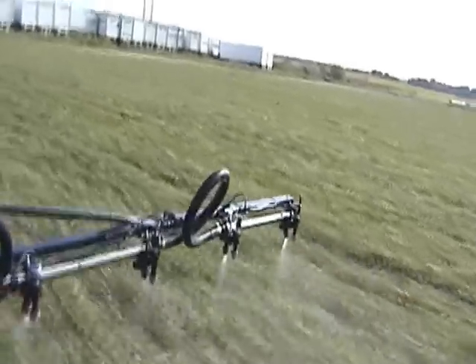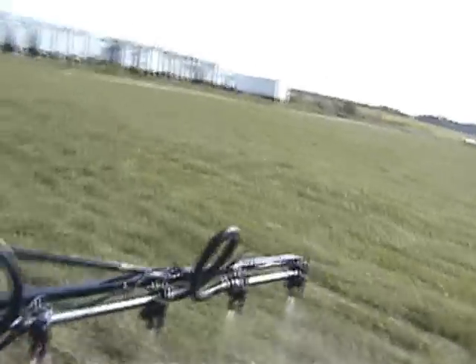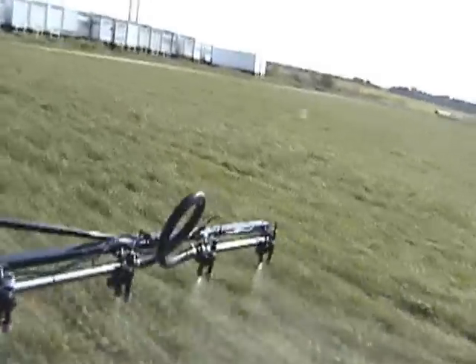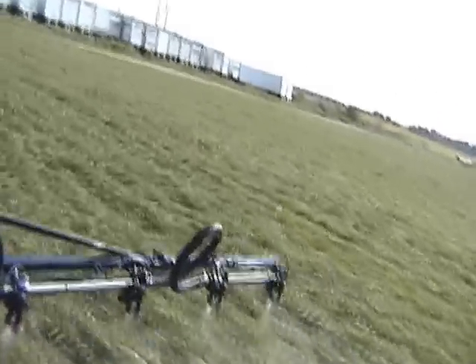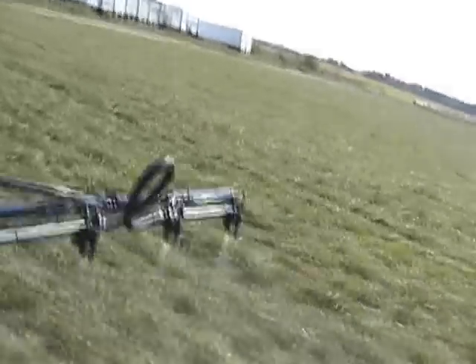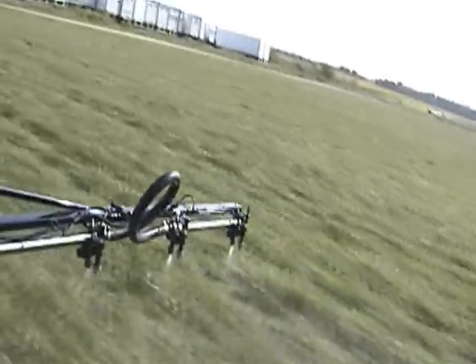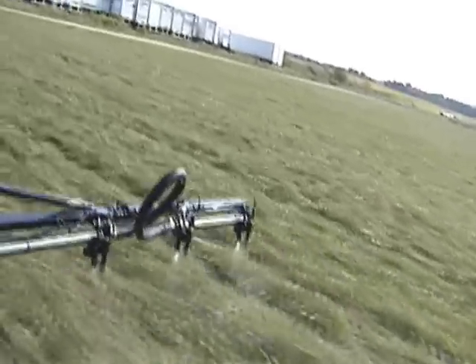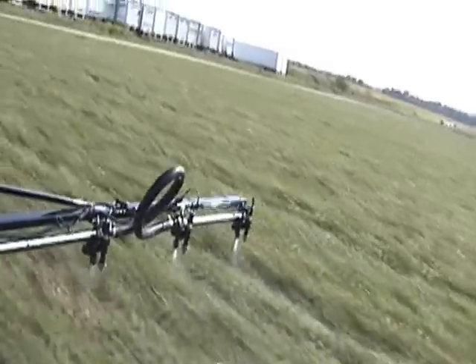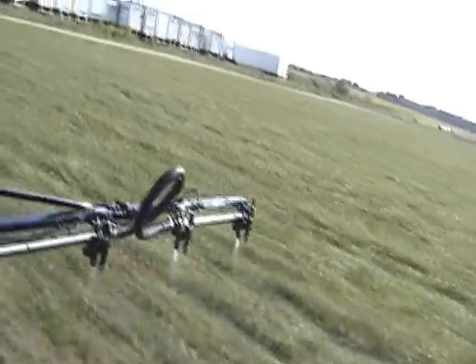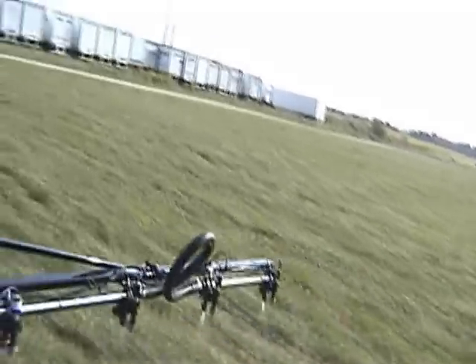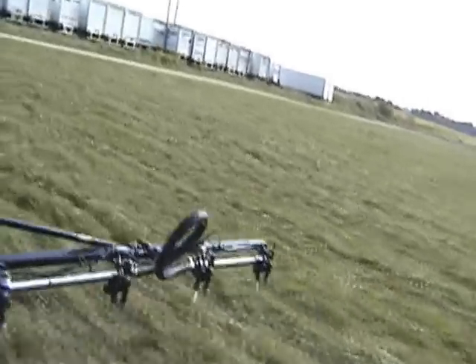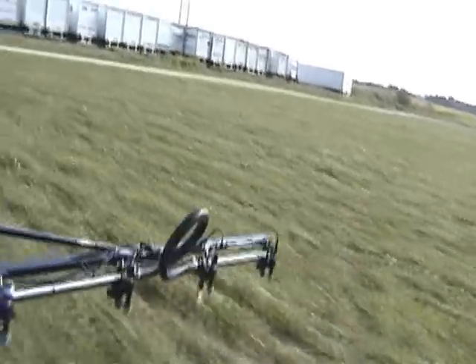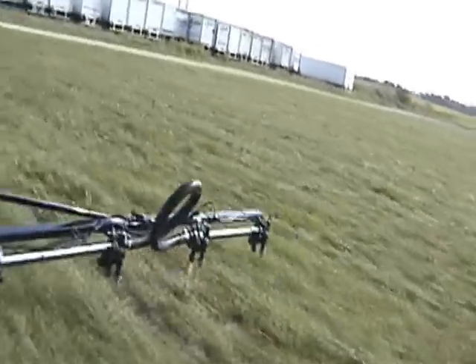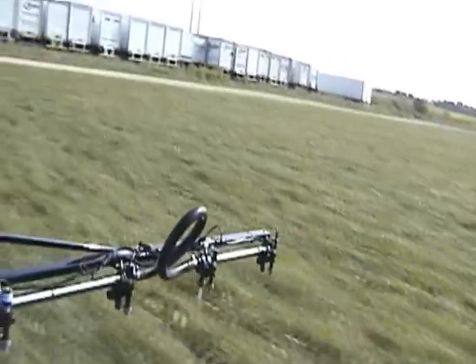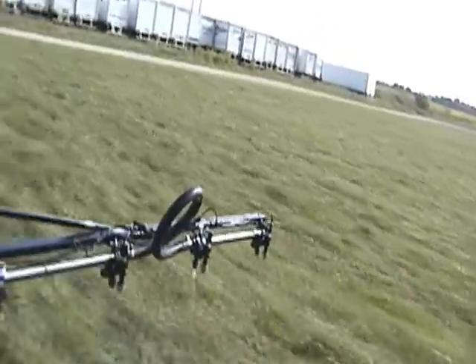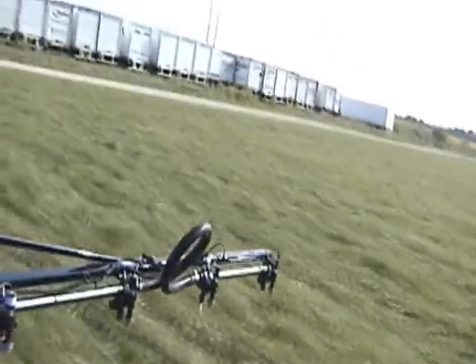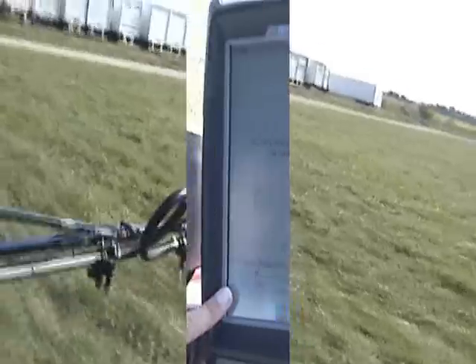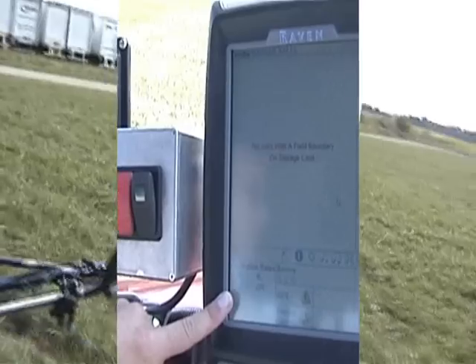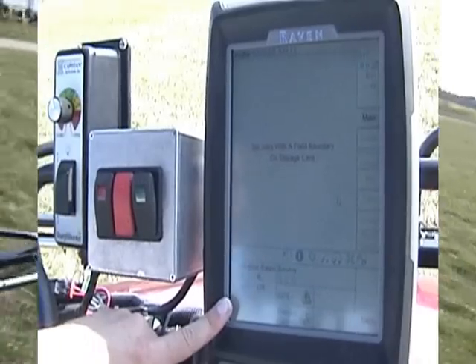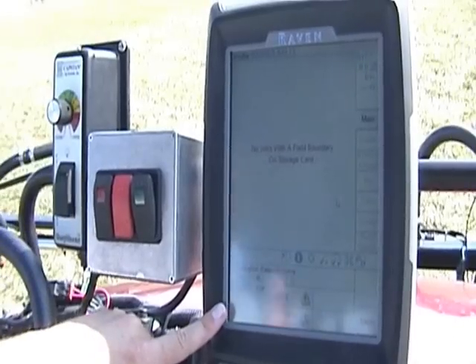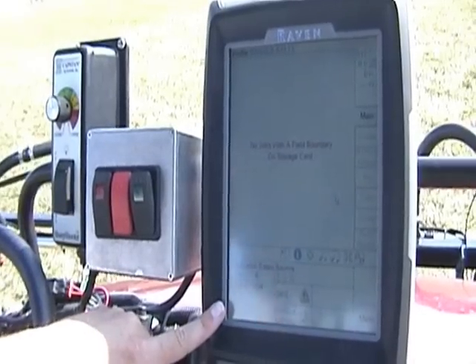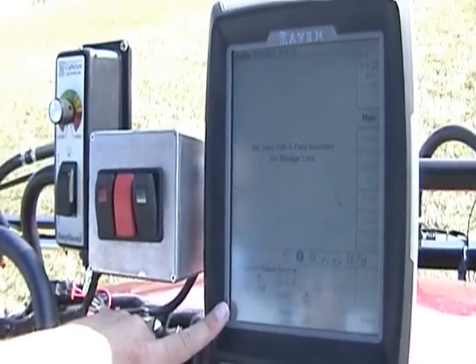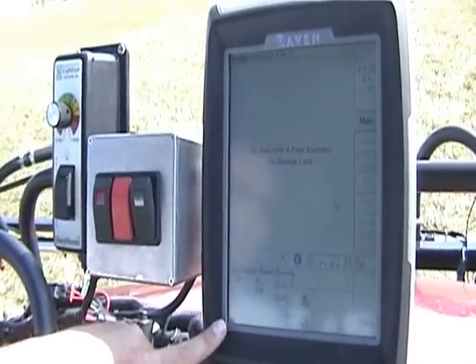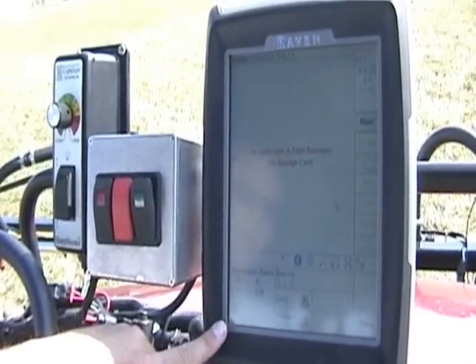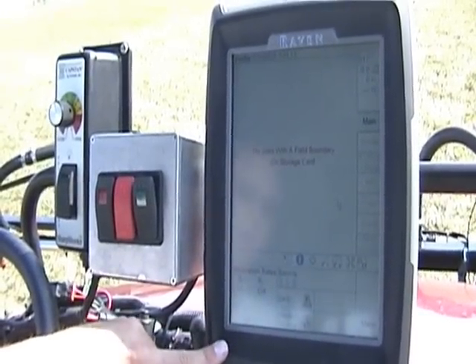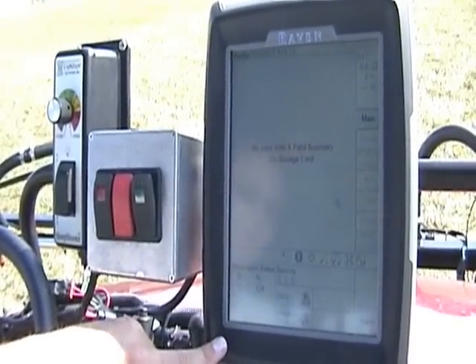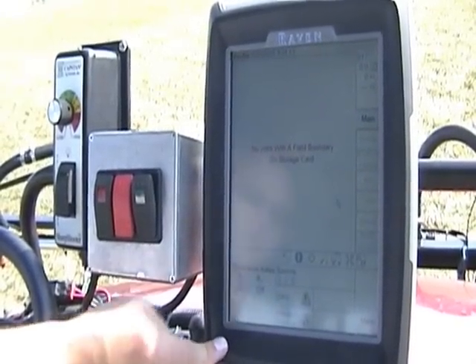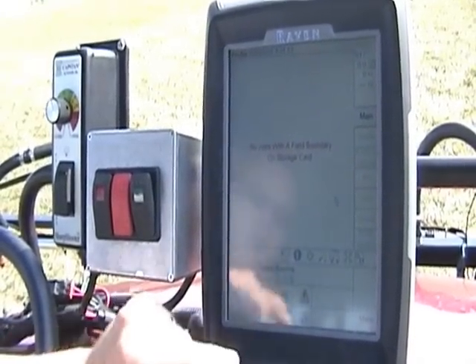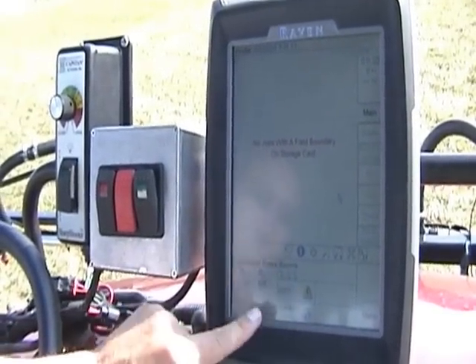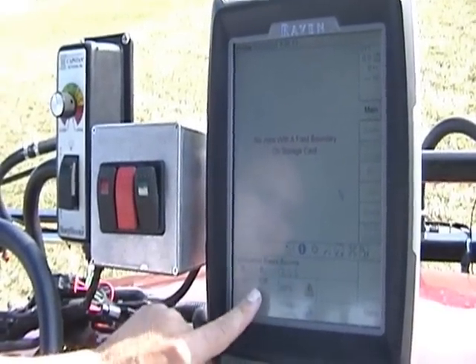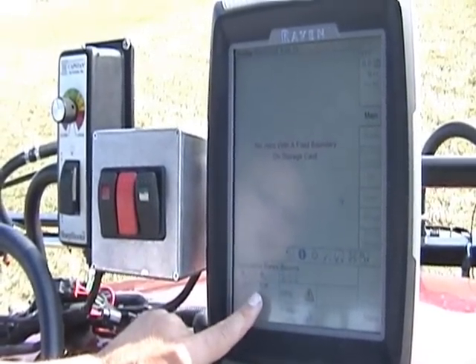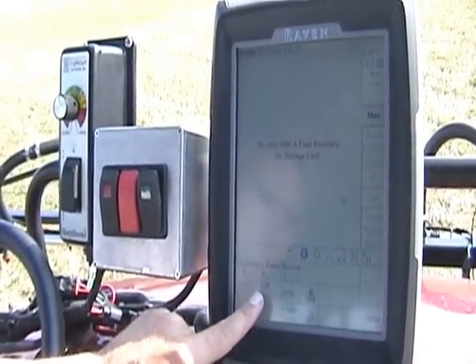Your droplet size never changes. It also allows for instantaneous shutoff, so you won't be dripping and over-spraying into areas you don't want sprayed. When you turn off that section, it's off instantaneously, very quickly.